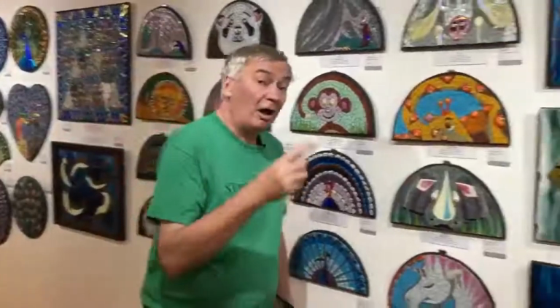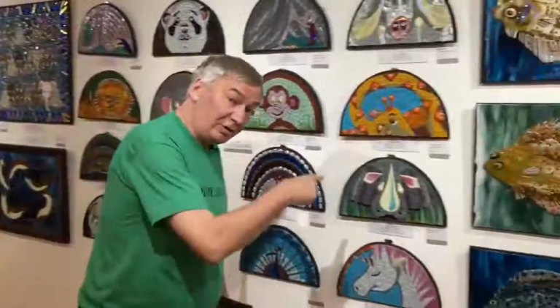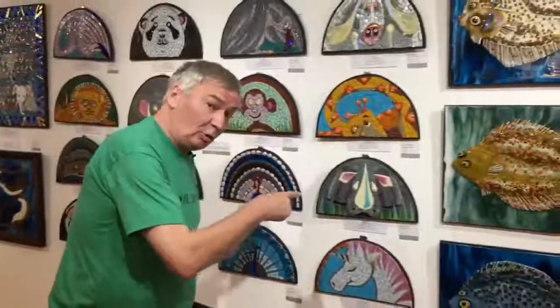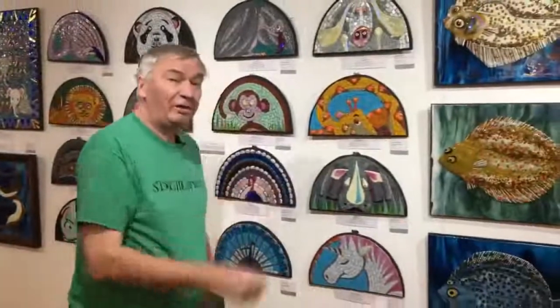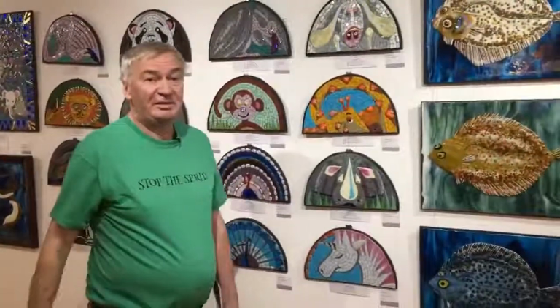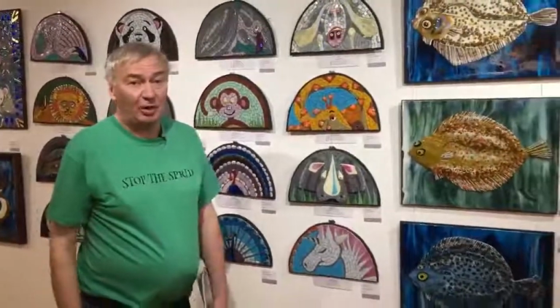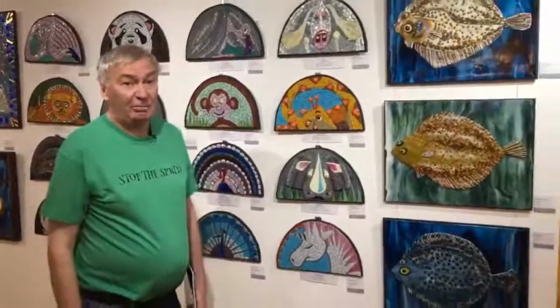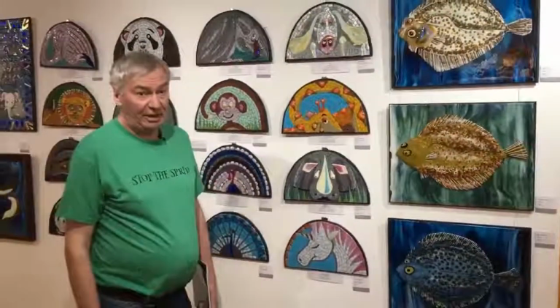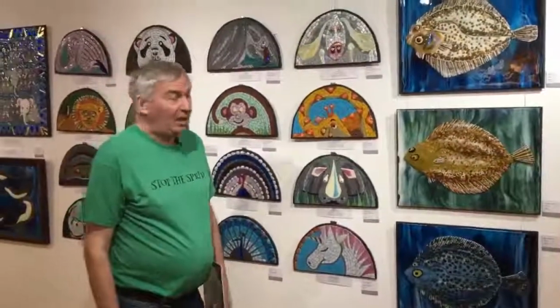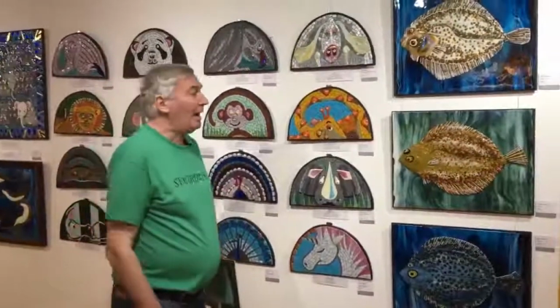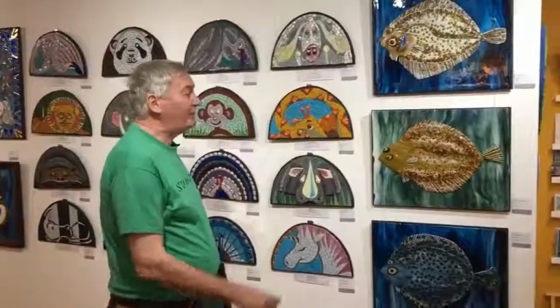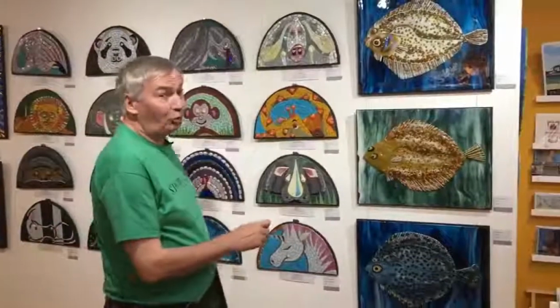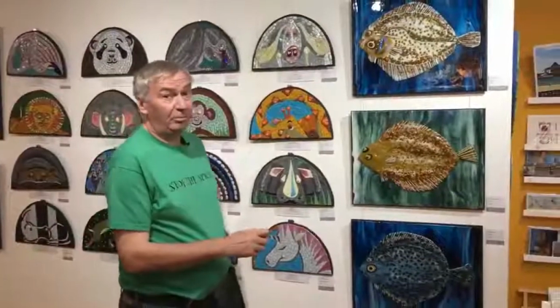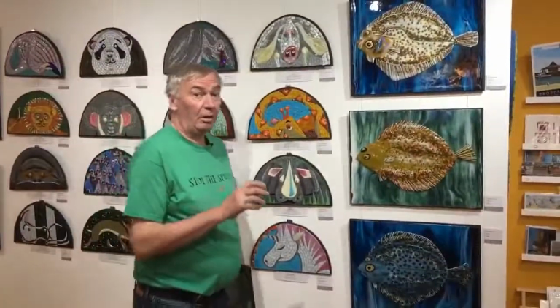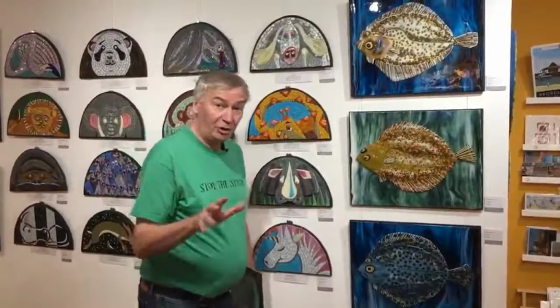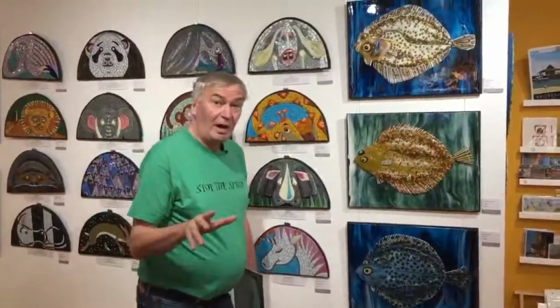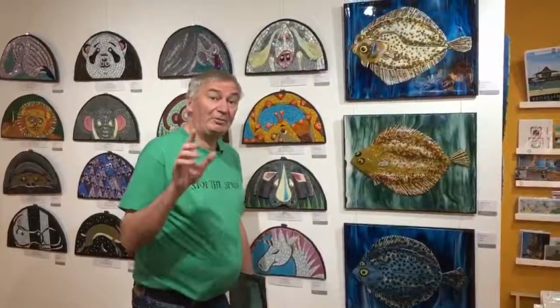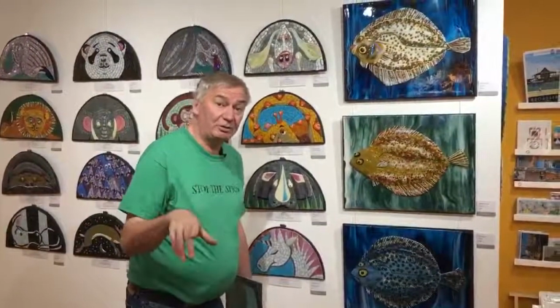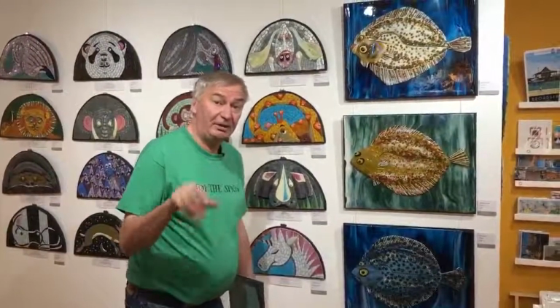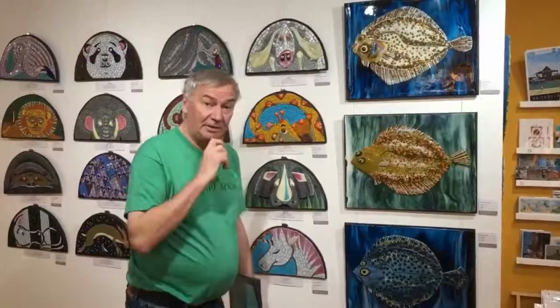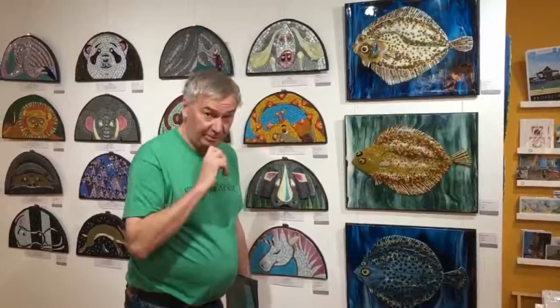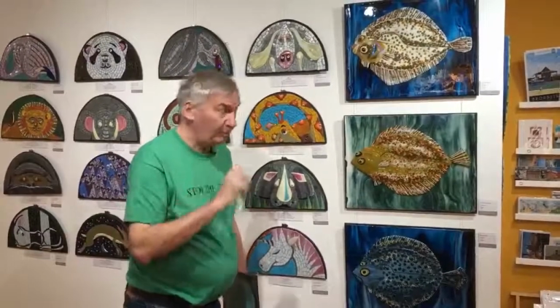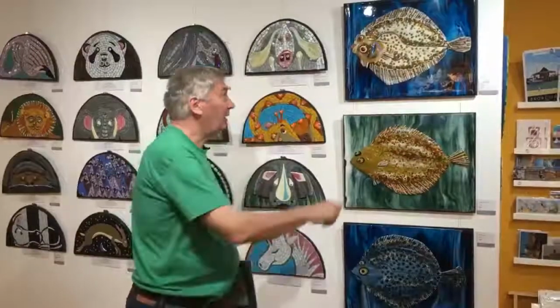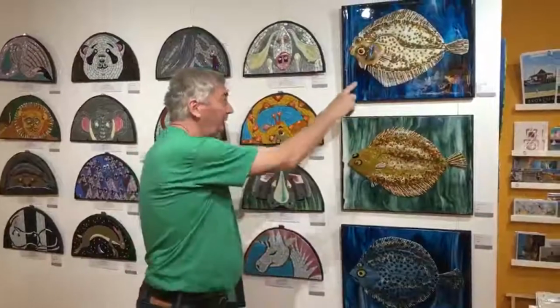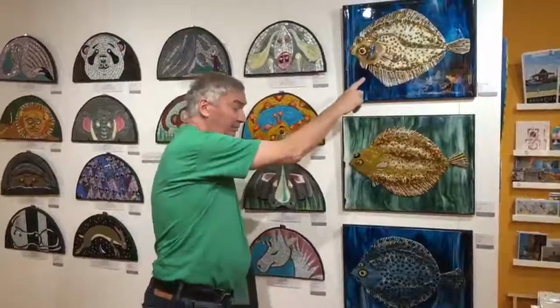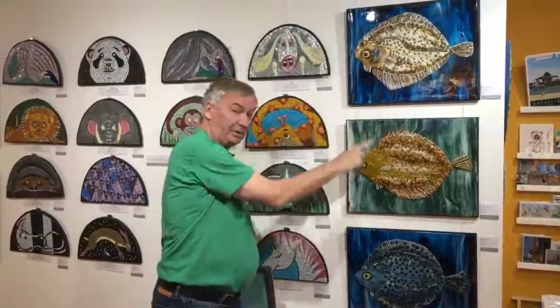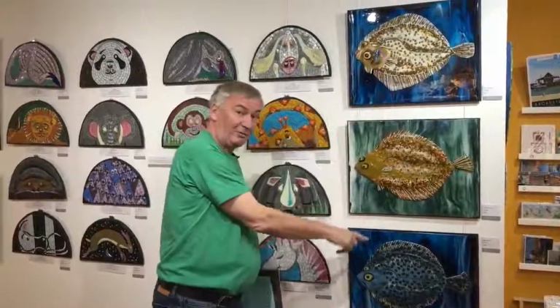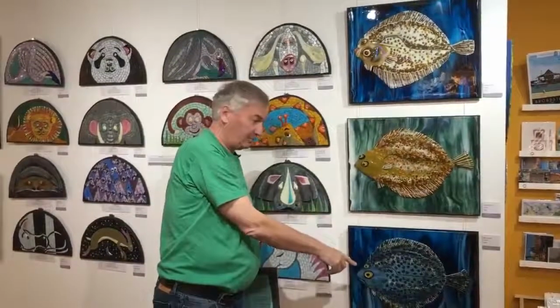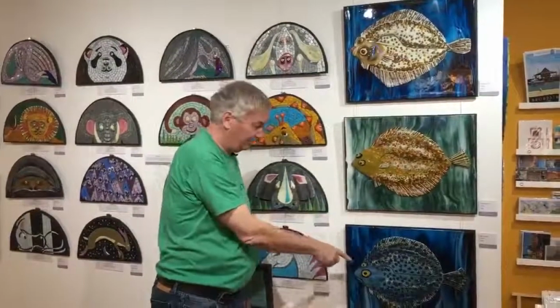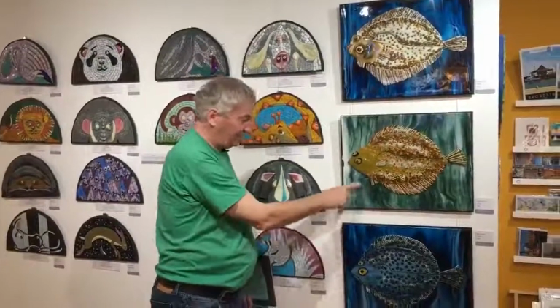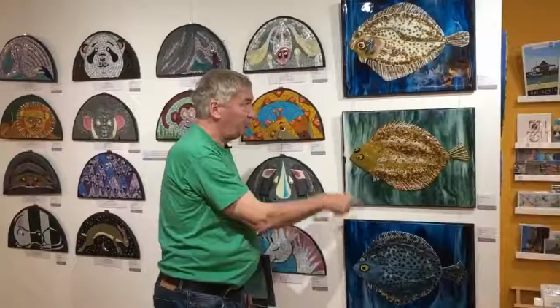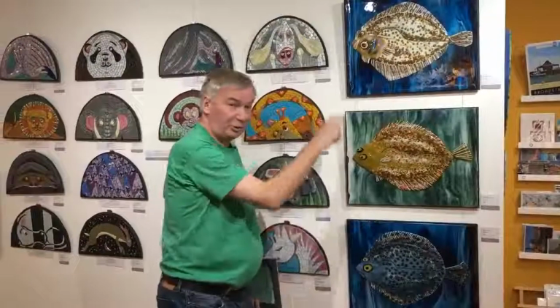On this wall are 36 works by me and 24 of them are new and have not been exhibited before, including these Flatfish — Plaice, Bill, Turbot.